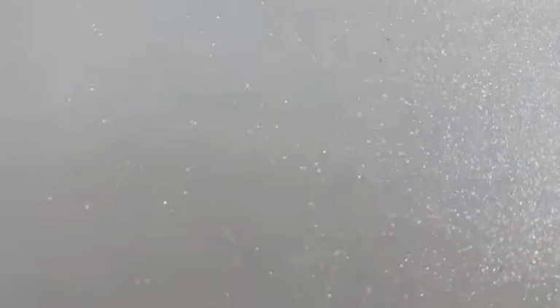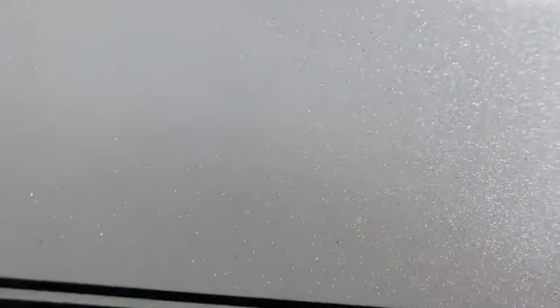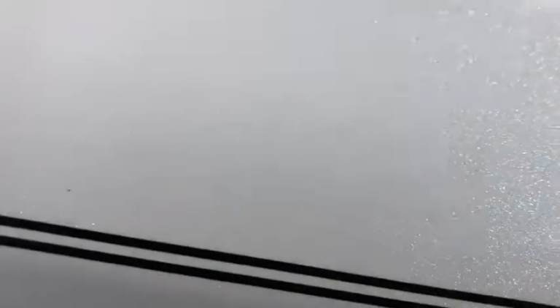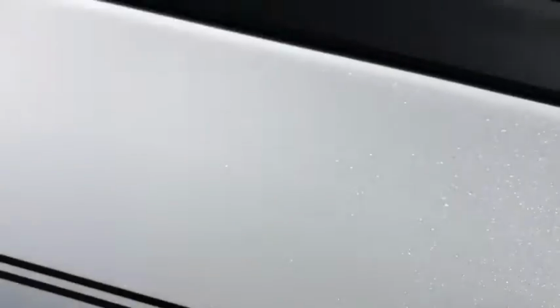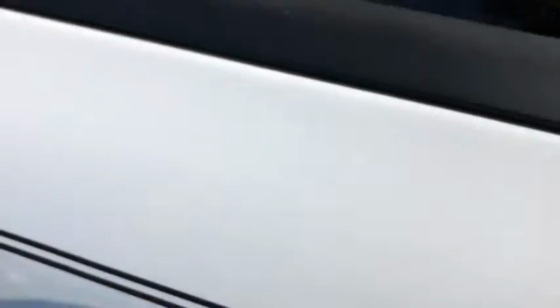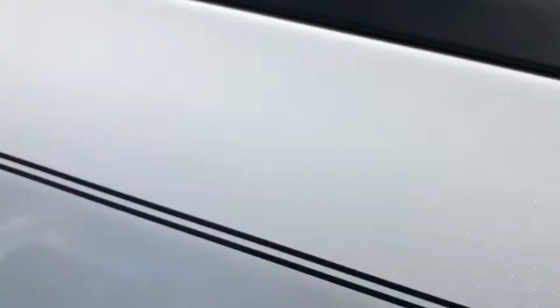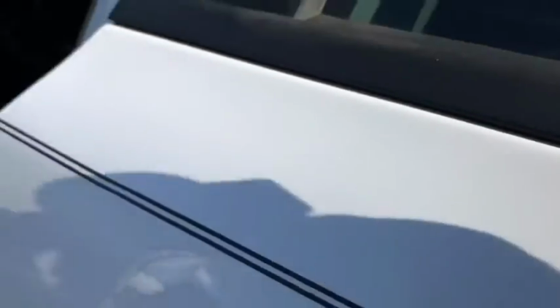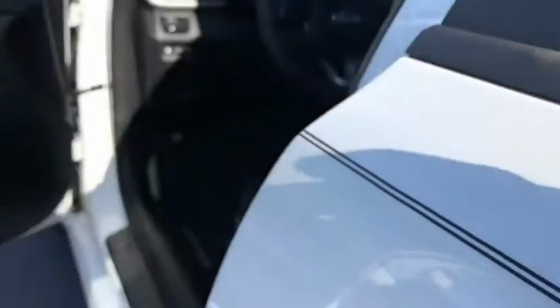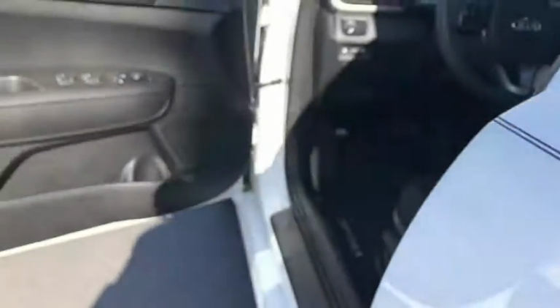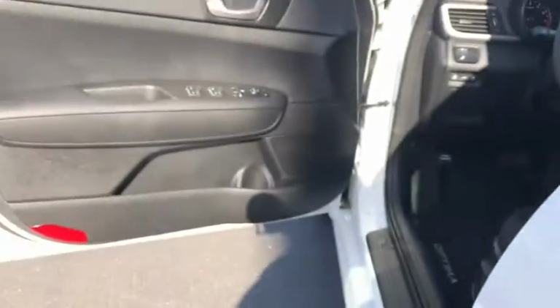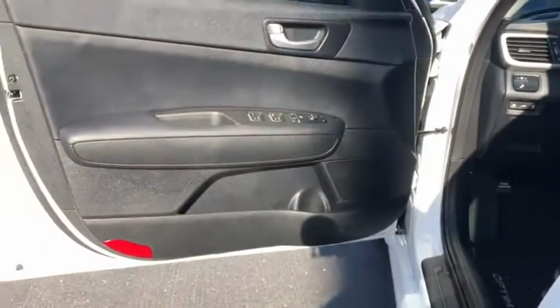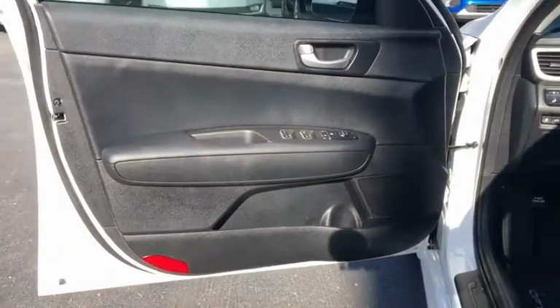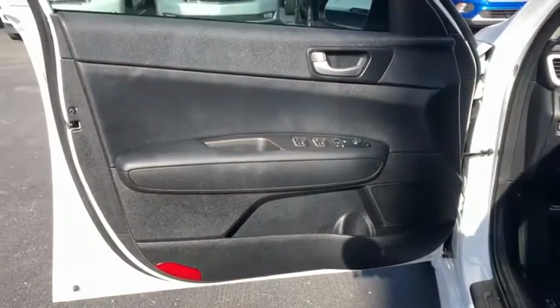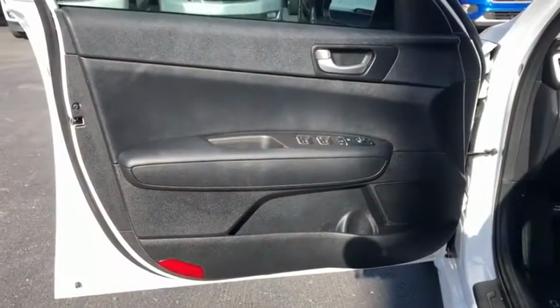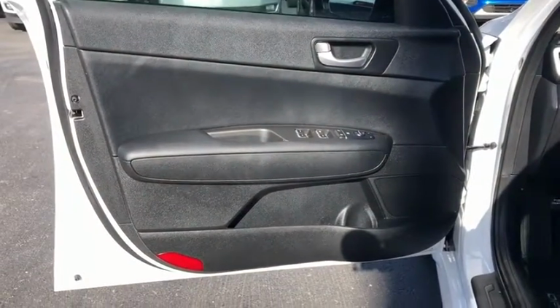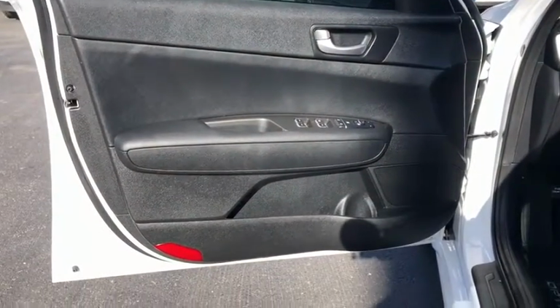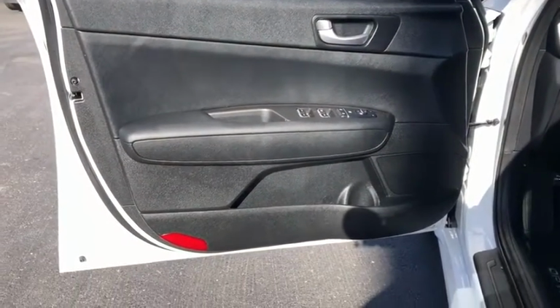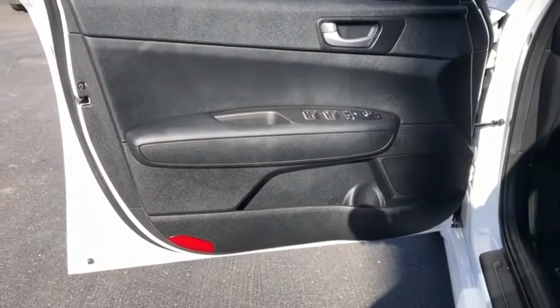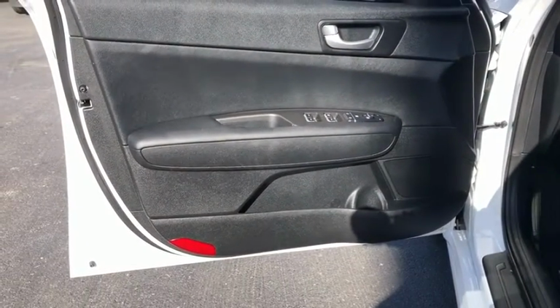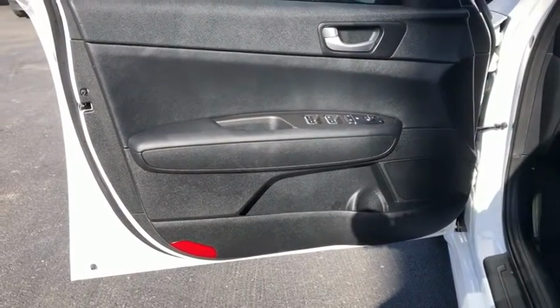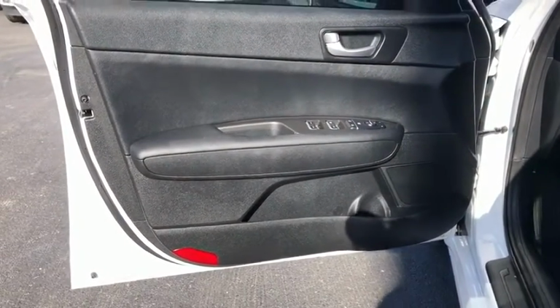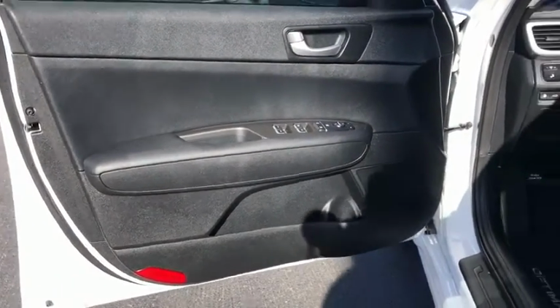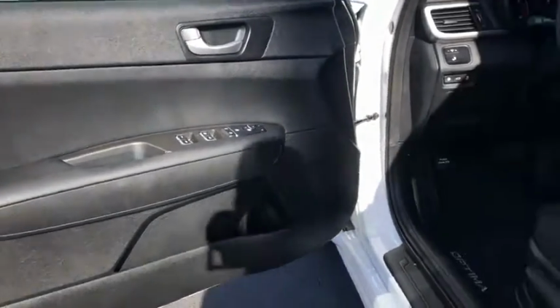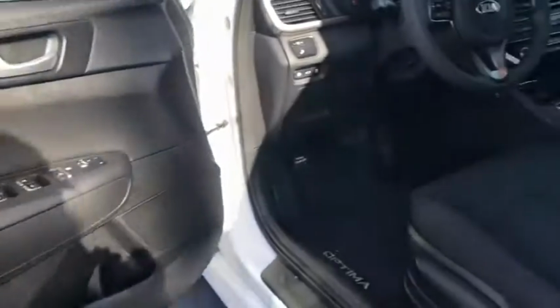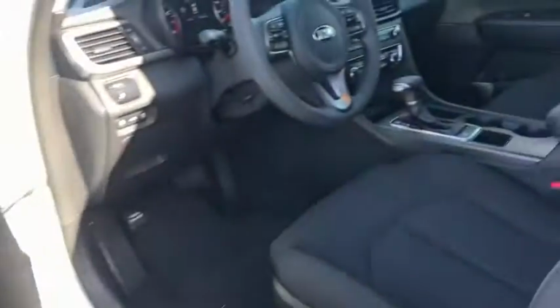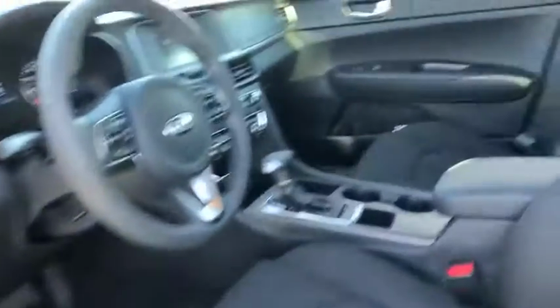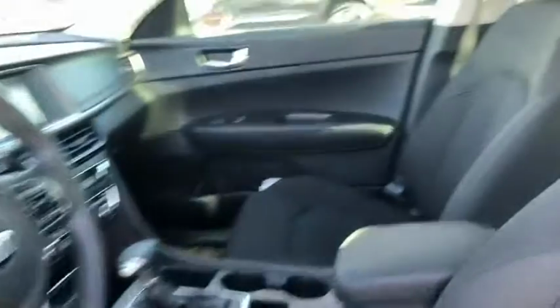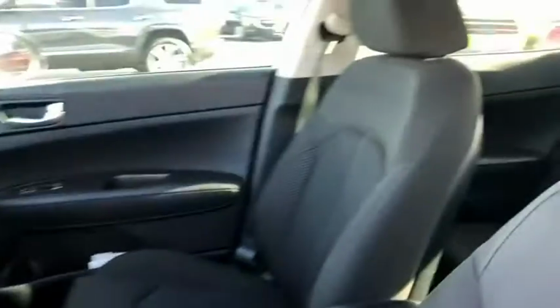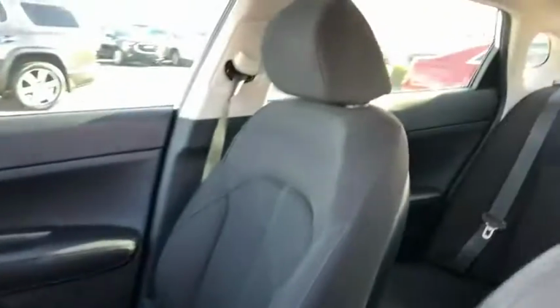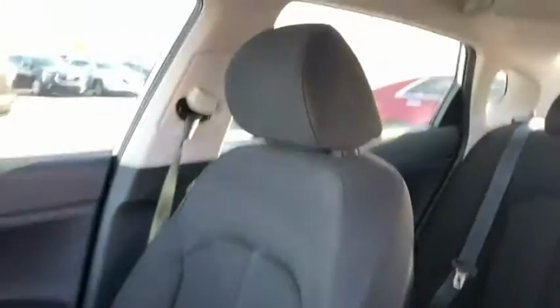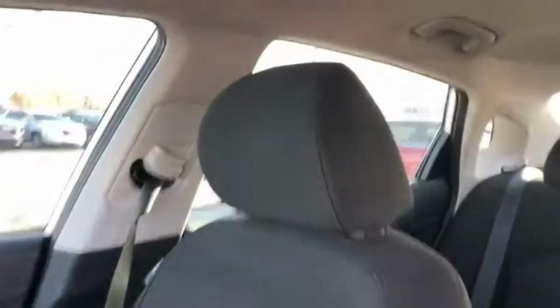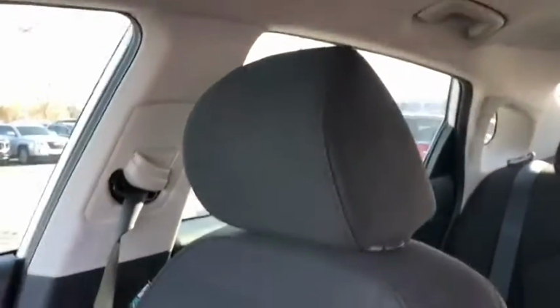MP3 player, bucket seats, power windows, and power door locks. This vehicle is Carfax certified one owner and qualifies for the Carfax buyback guarantee.